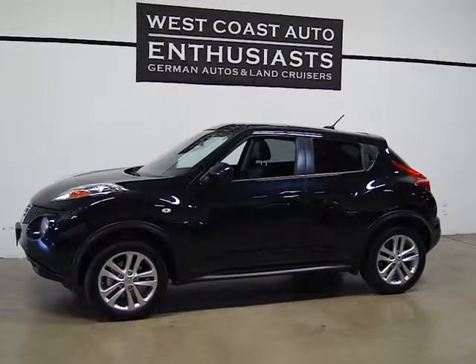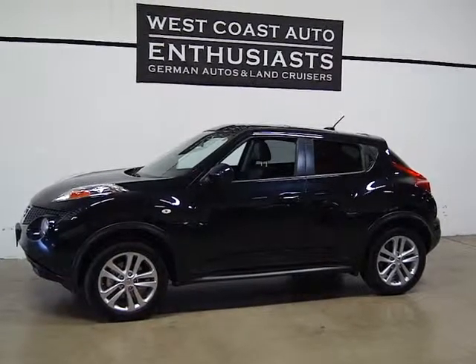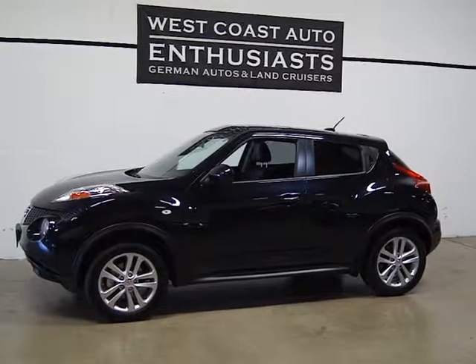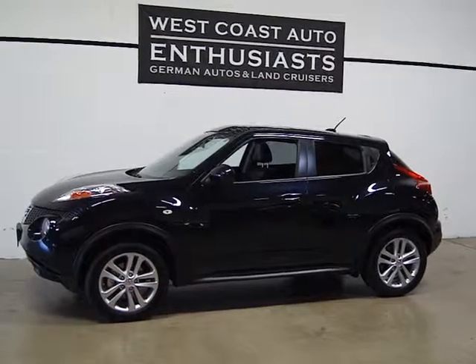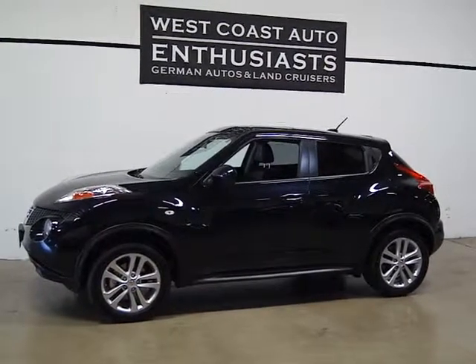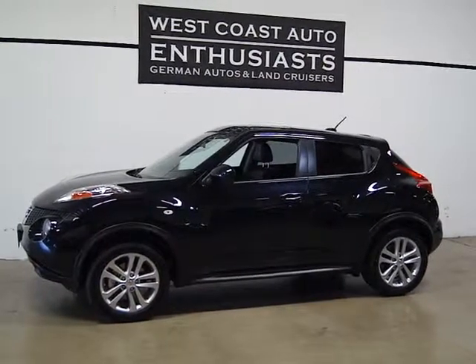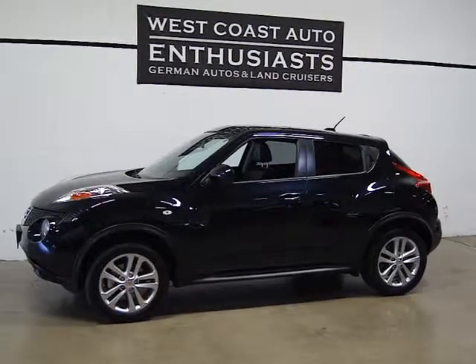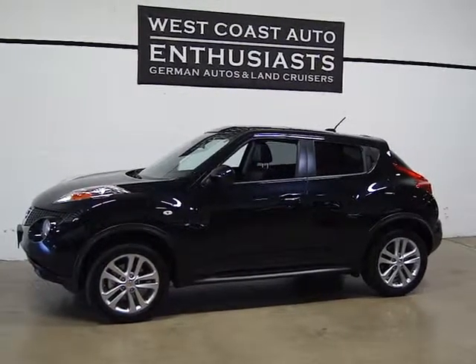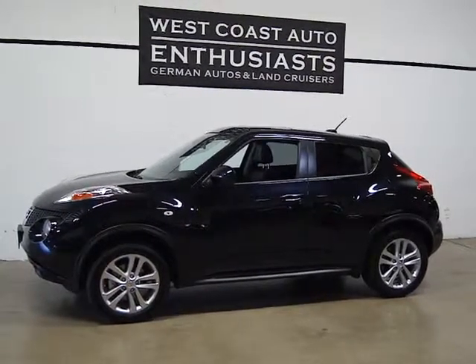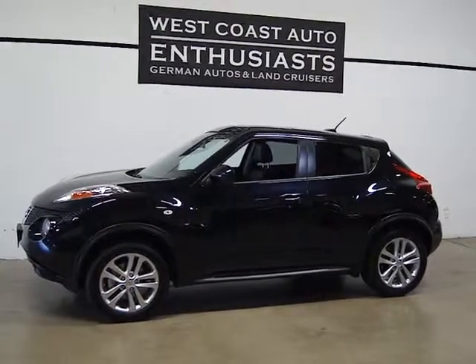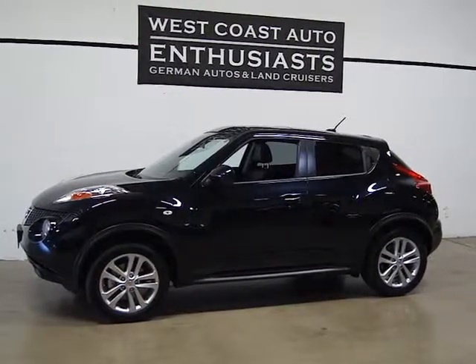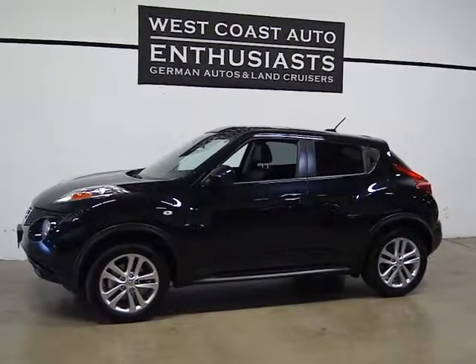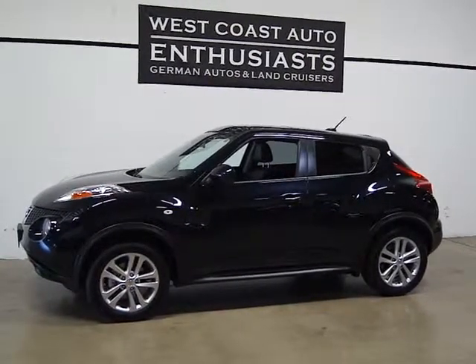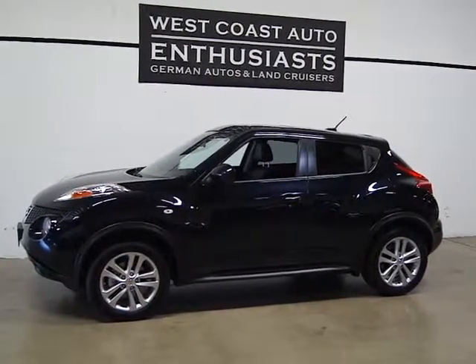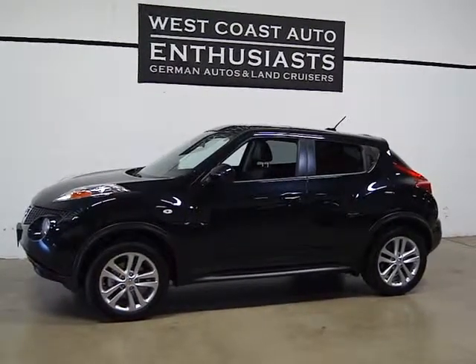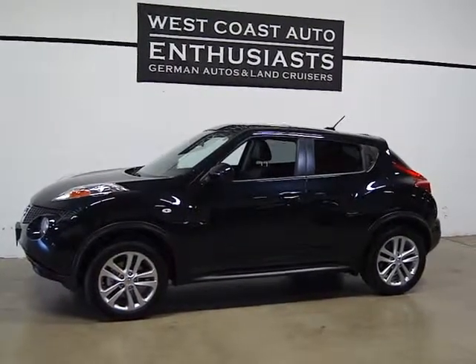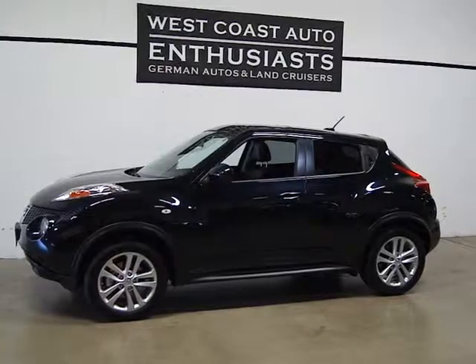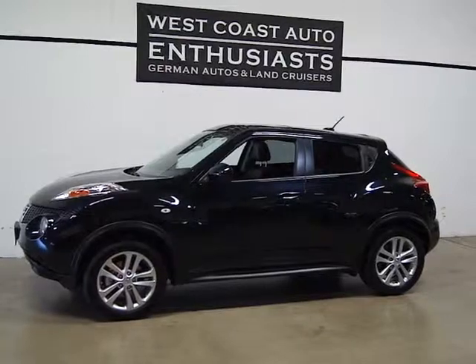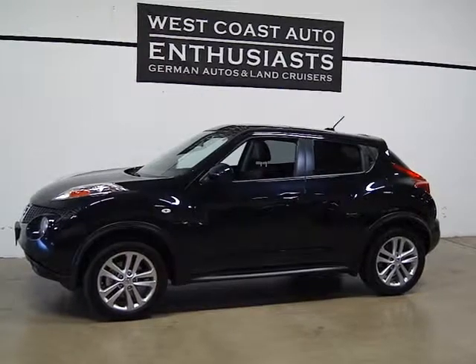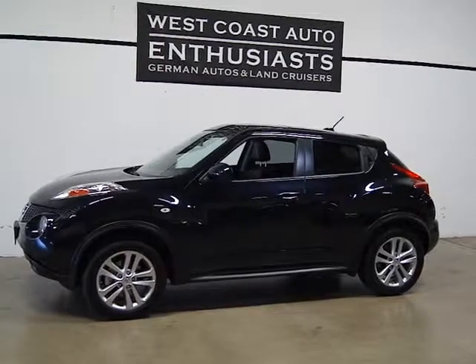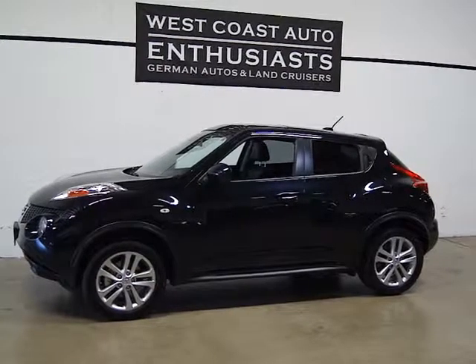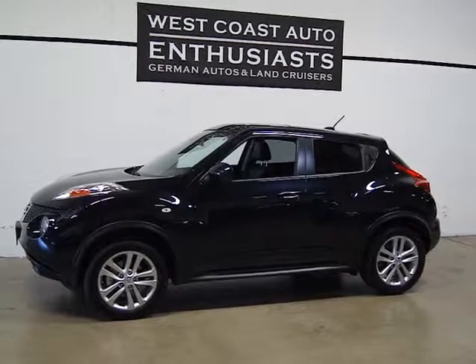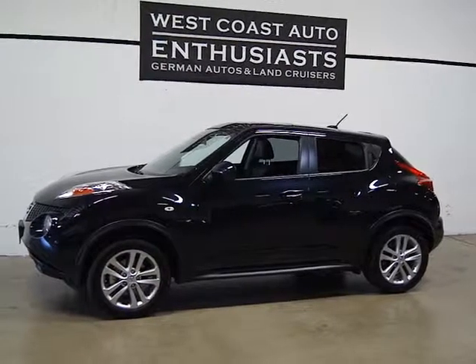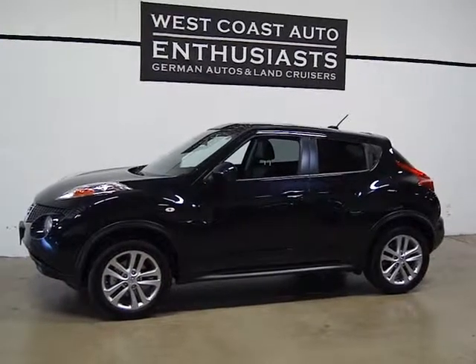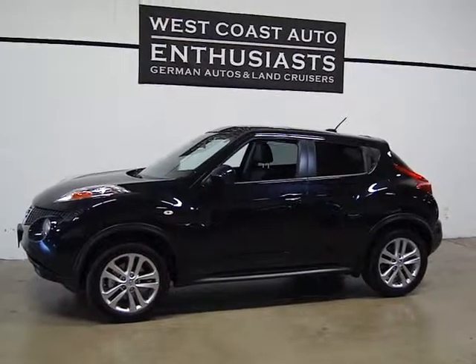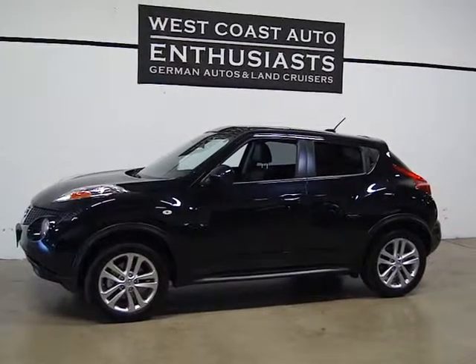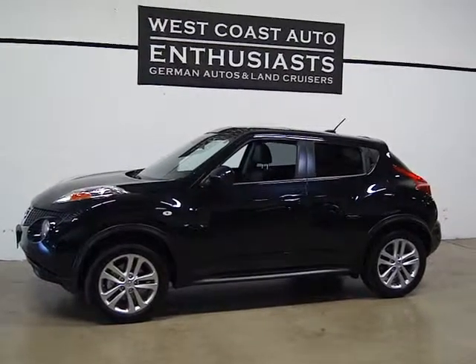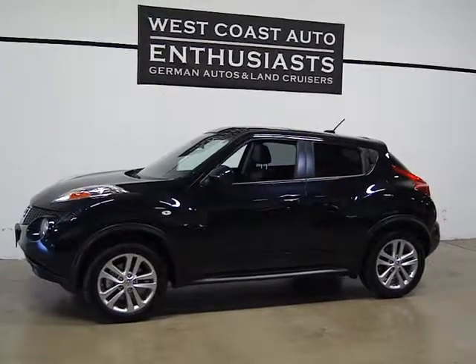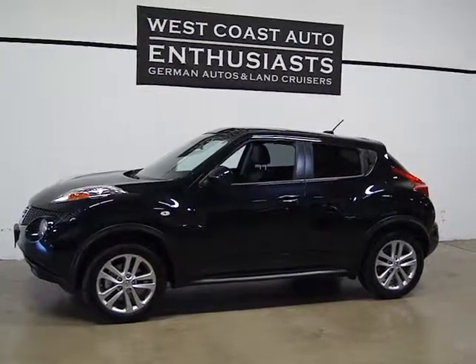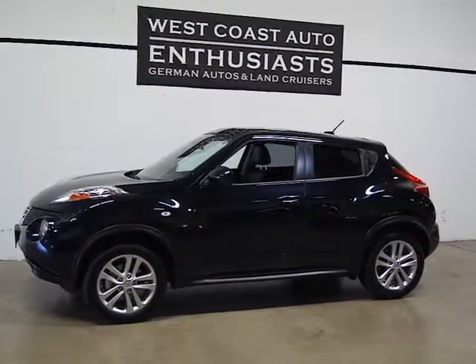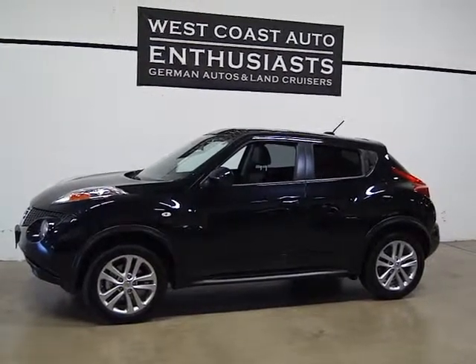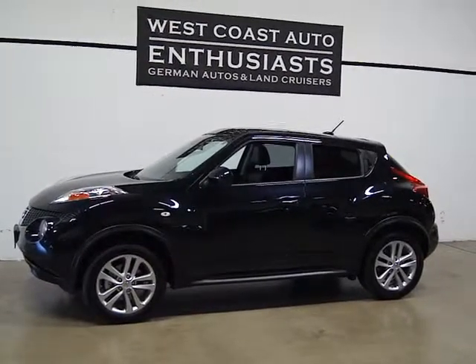Thank you for visiting West Coast Auto Enthusiast. Today we're featuring a 2012 Nissan Juke. This is a single owner, clean title, clean Carfax car.